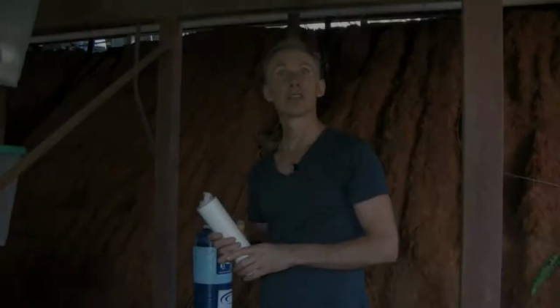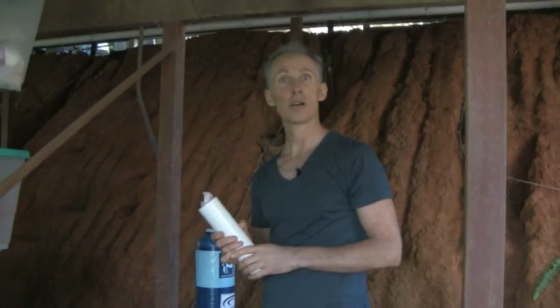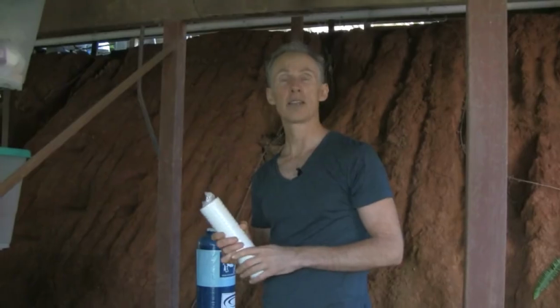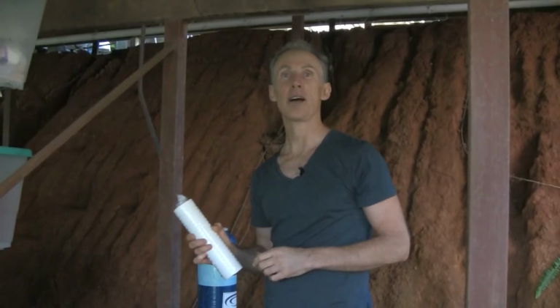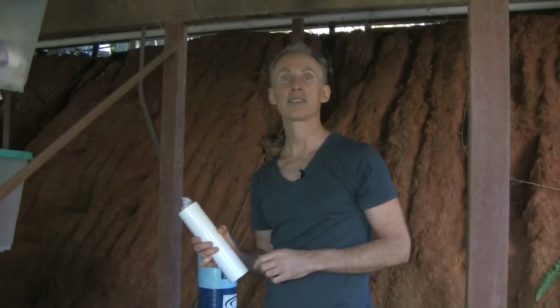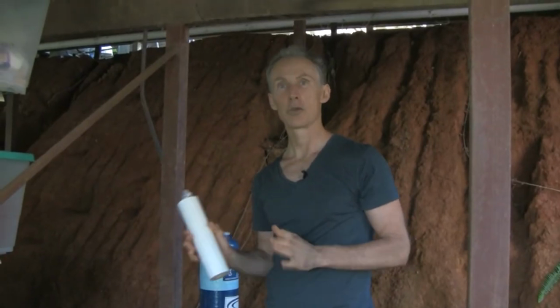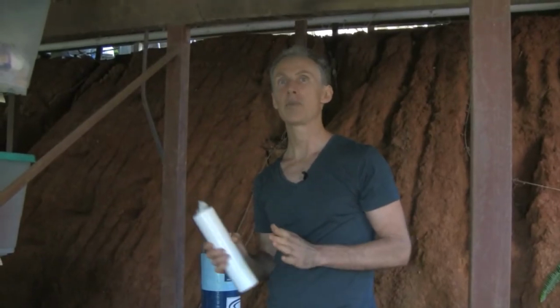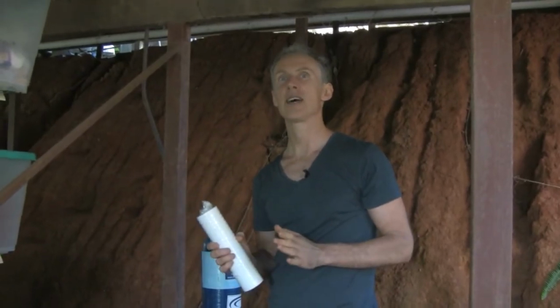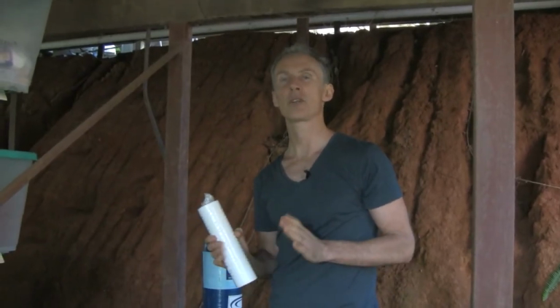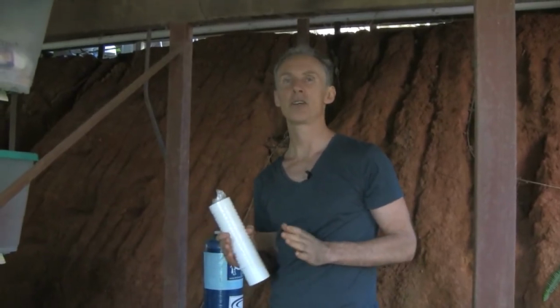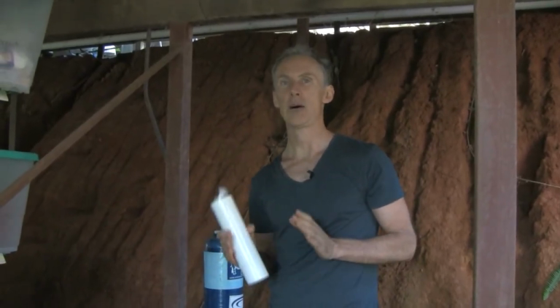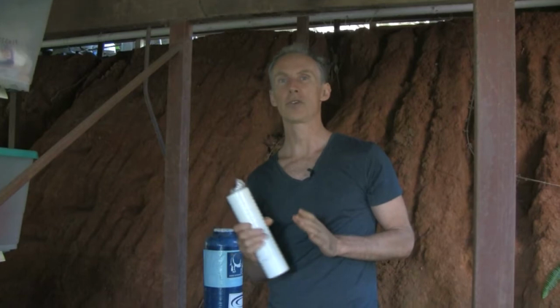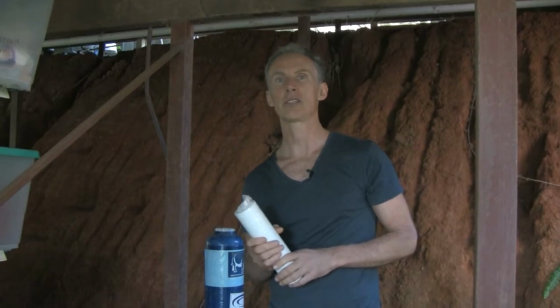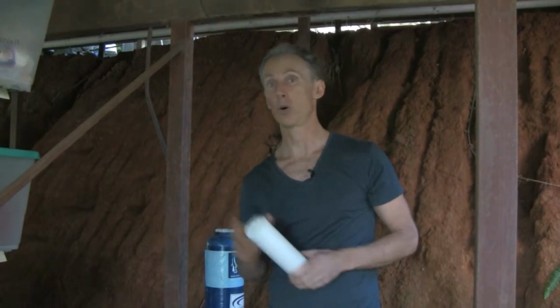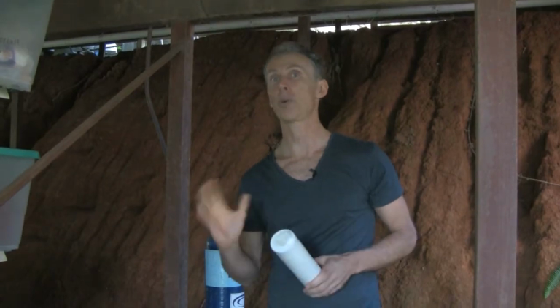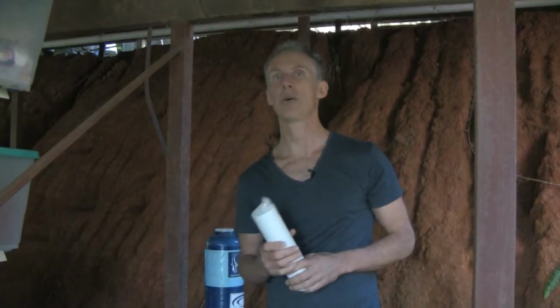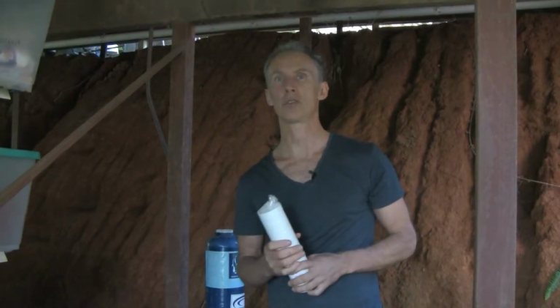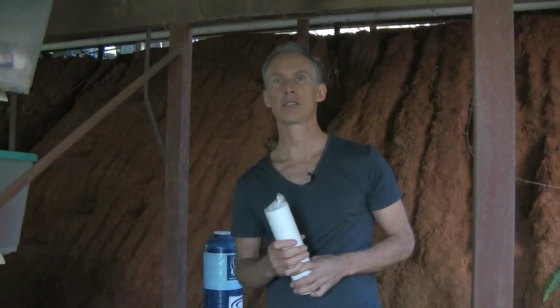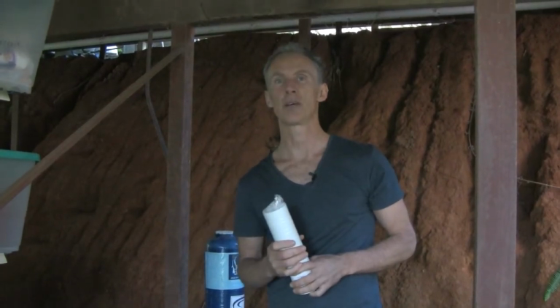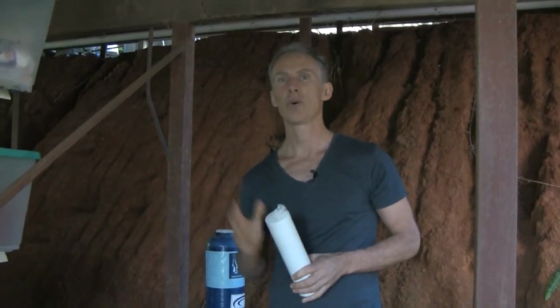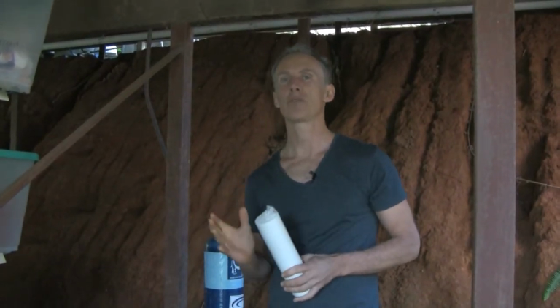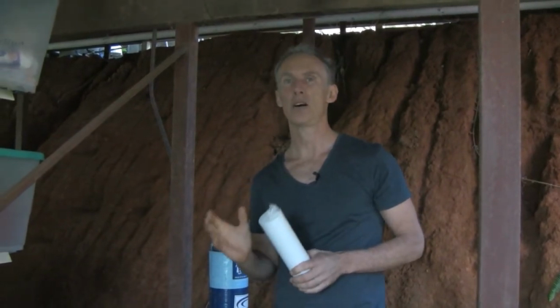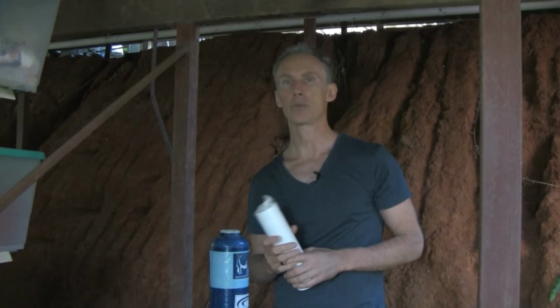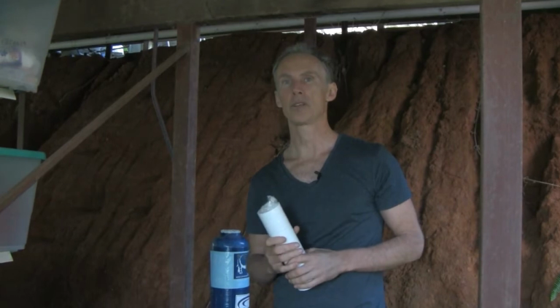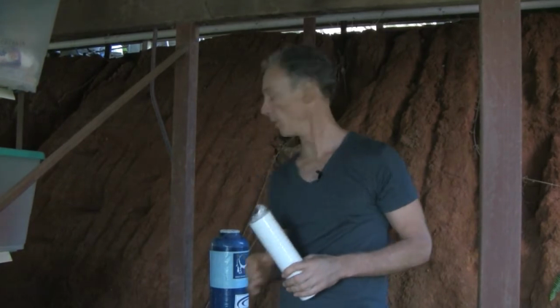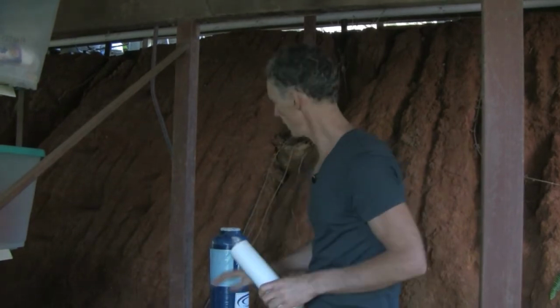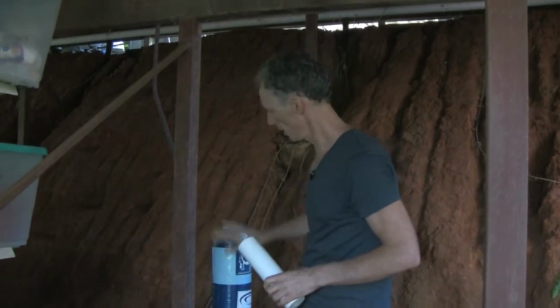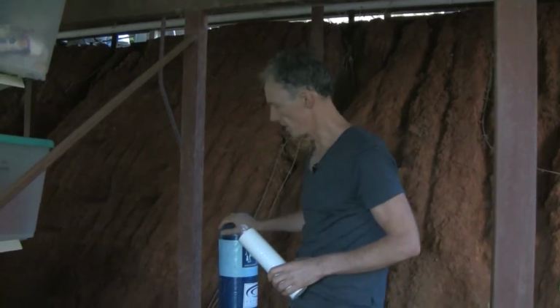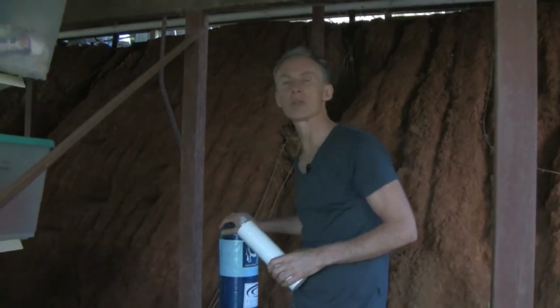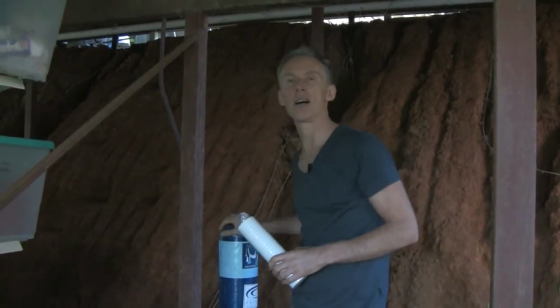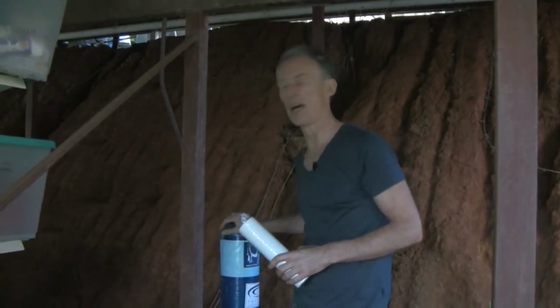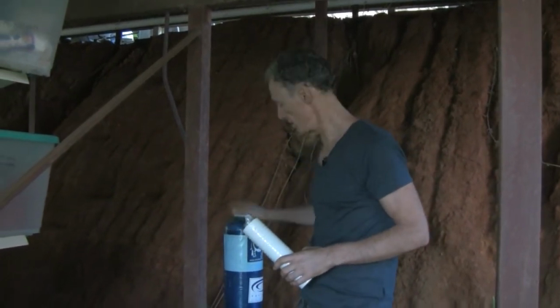Welcome to Underneath My House. The reason I'm here today is because I want to show you our water filtration system, or part of our water filtration system. We've opted for a whole house water filter, so what we've got here is an Aquasana whole house system.